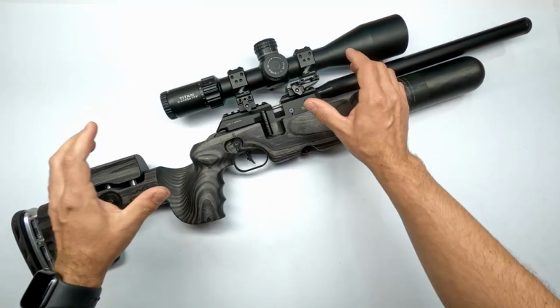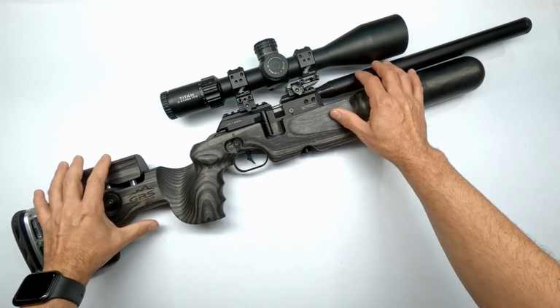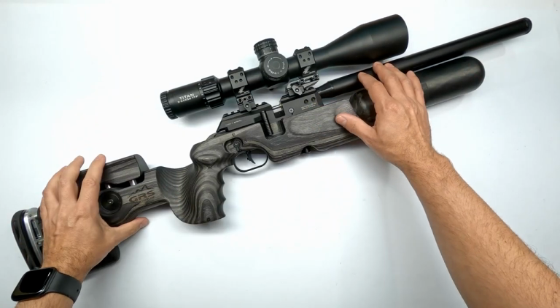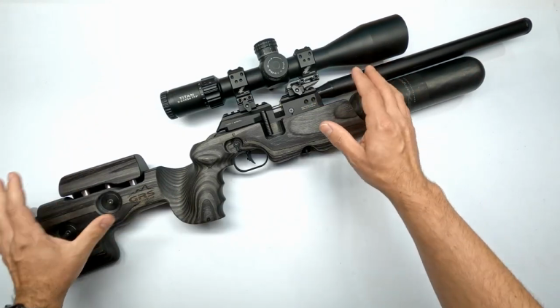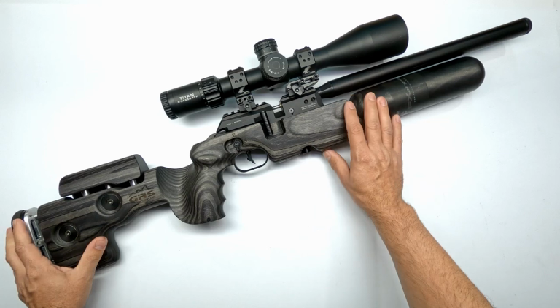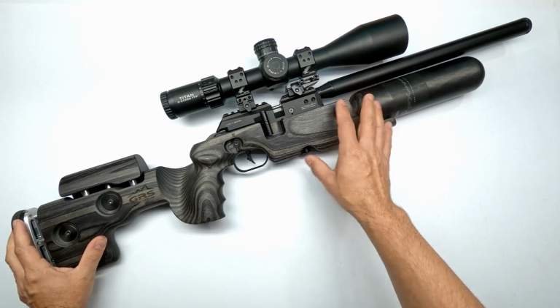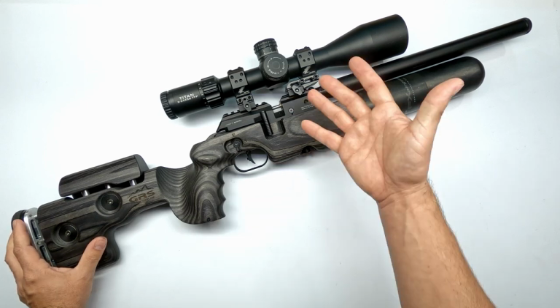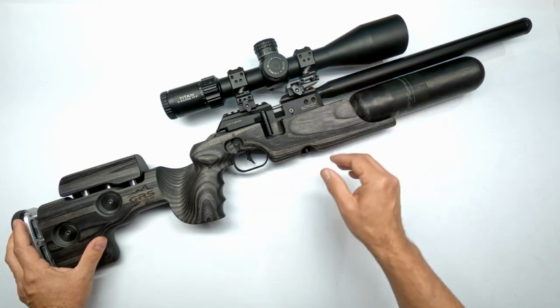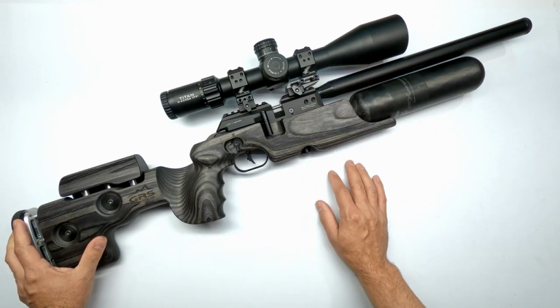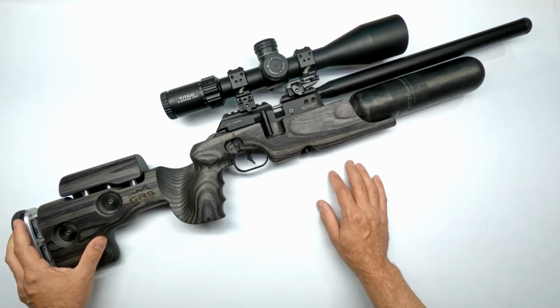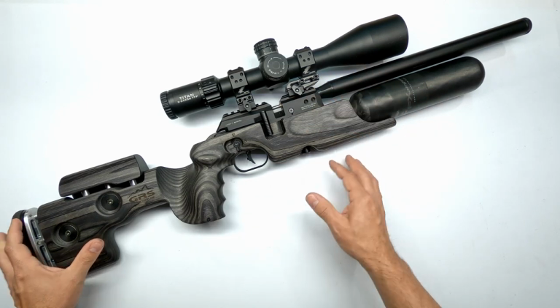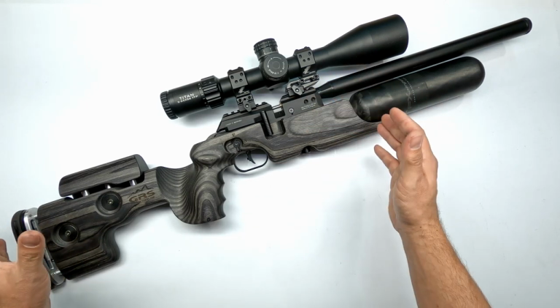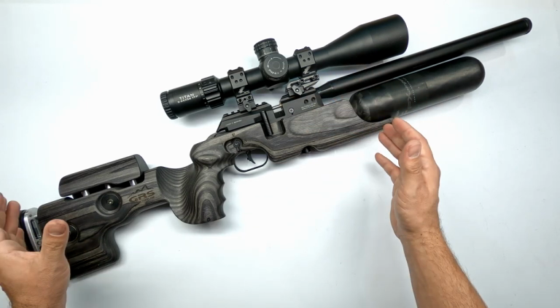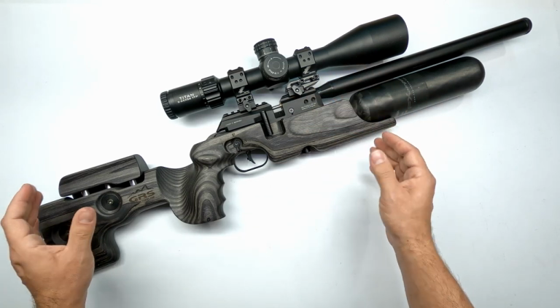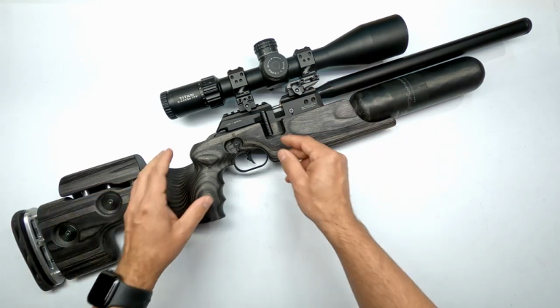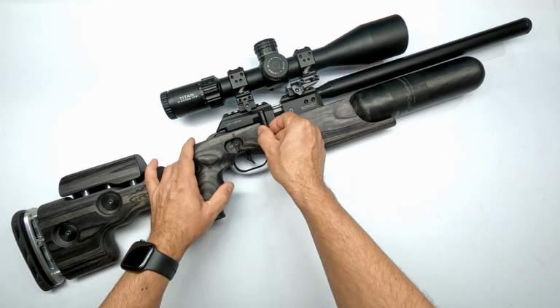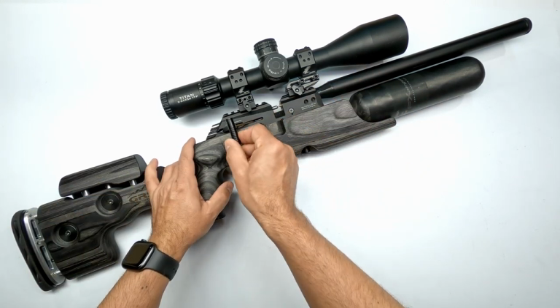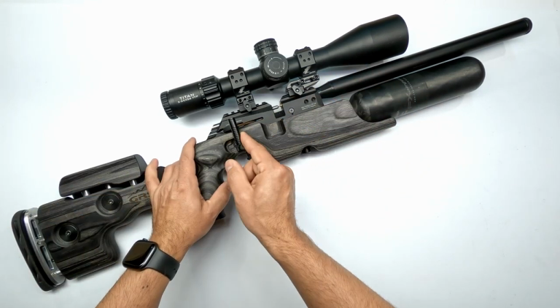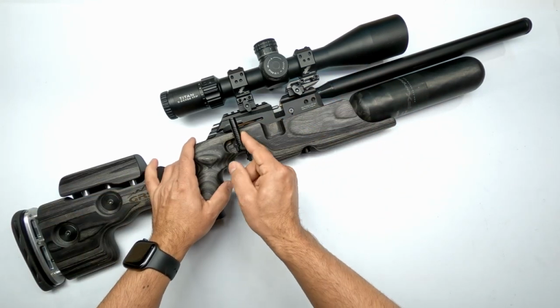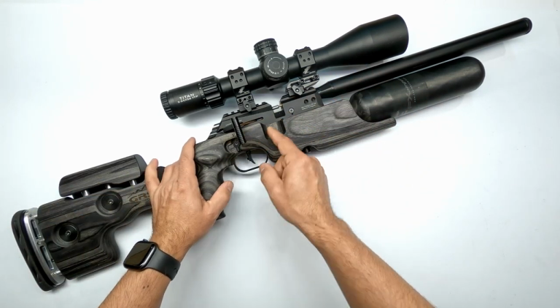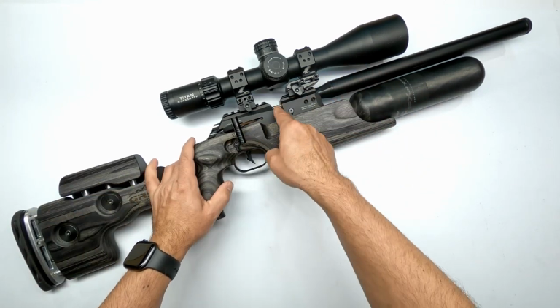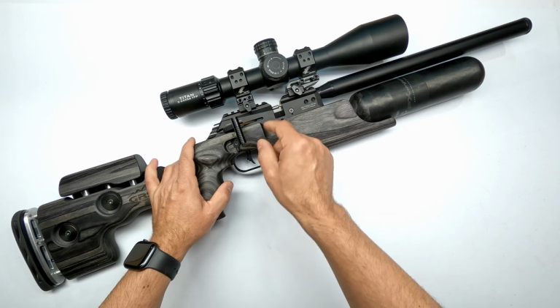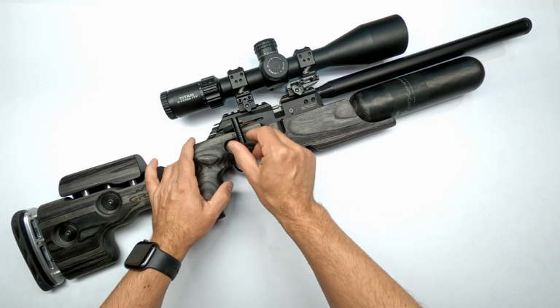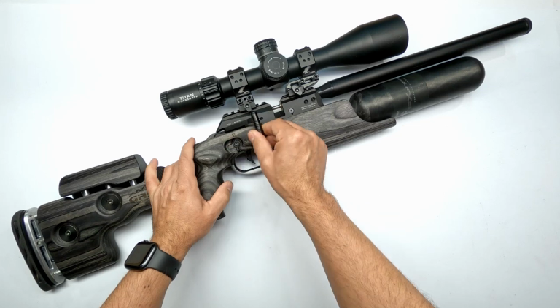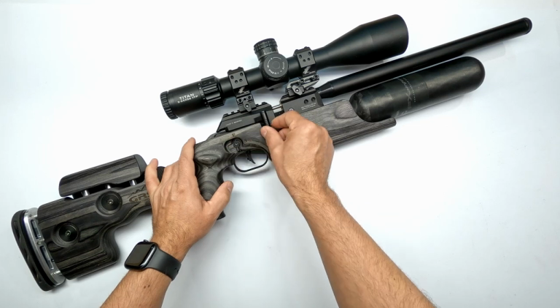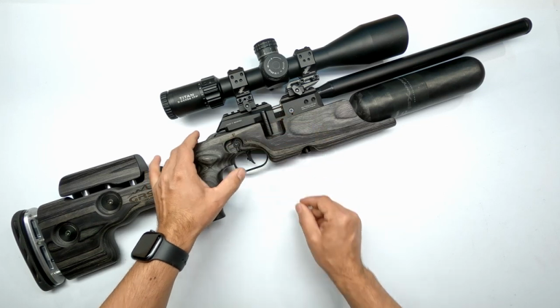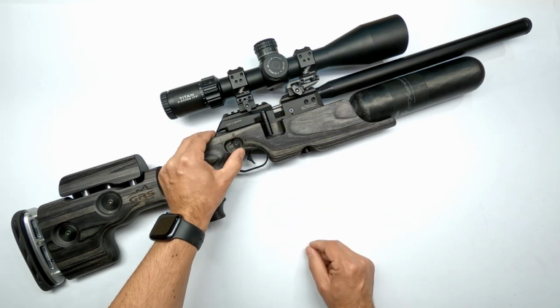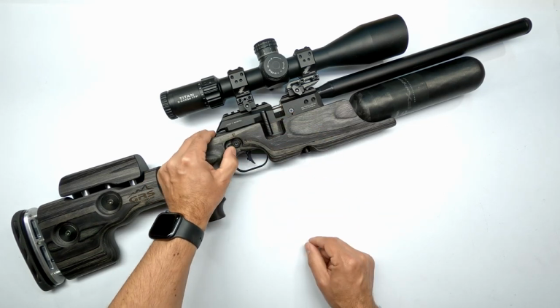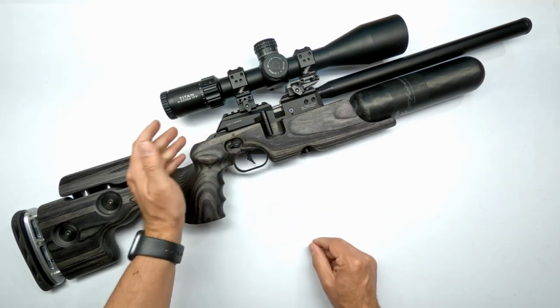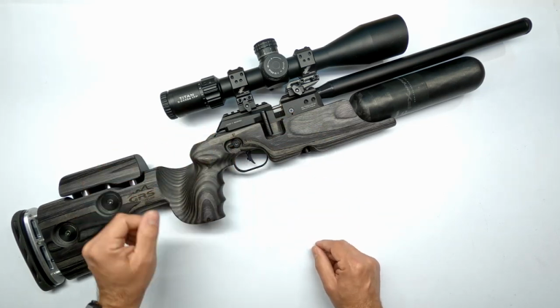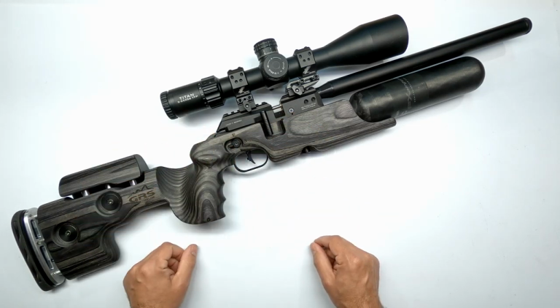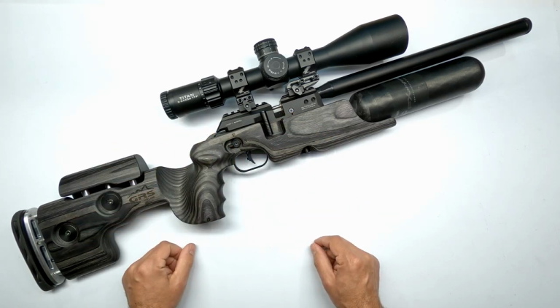Before we remove the stock, a safe rifle to work on is a safe environment, so always make sure your rifle is not cocked, there are no pellets in the breech, and it has been put on safe.